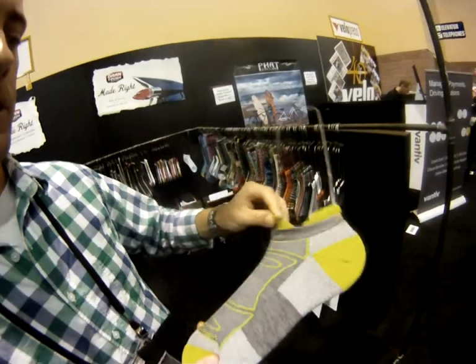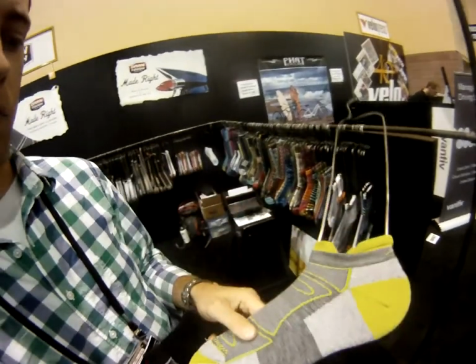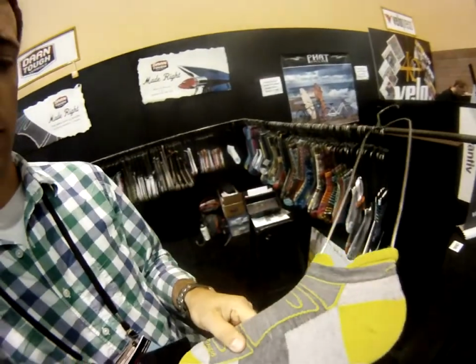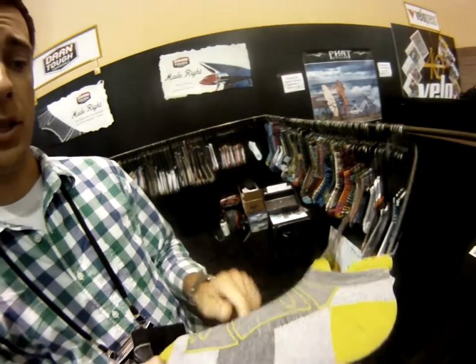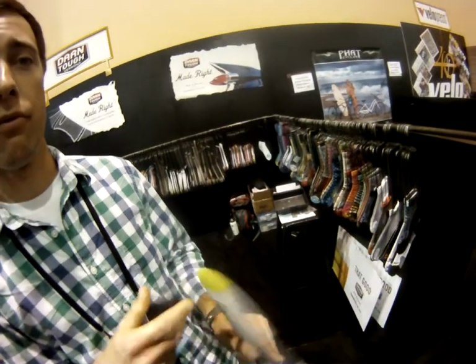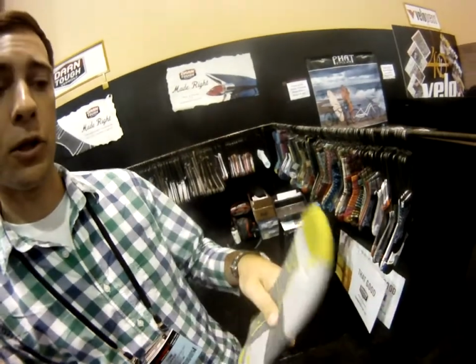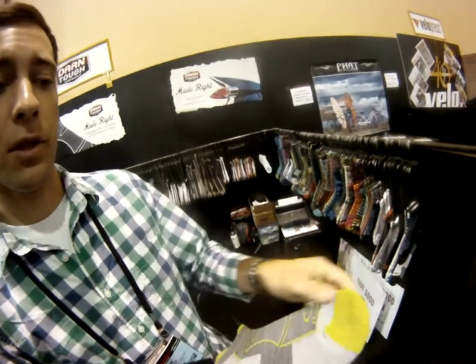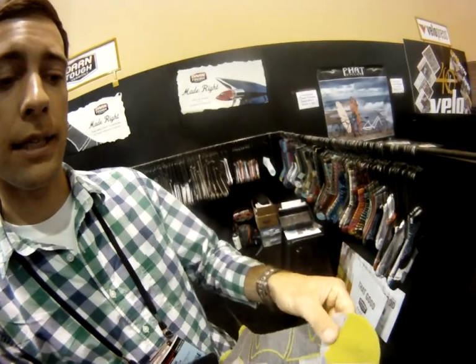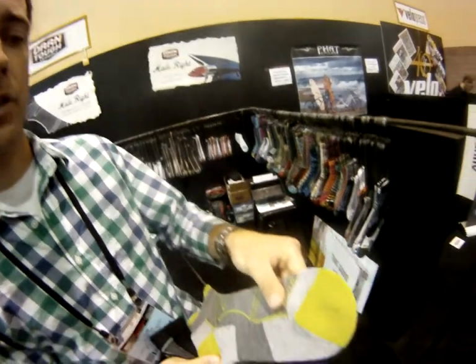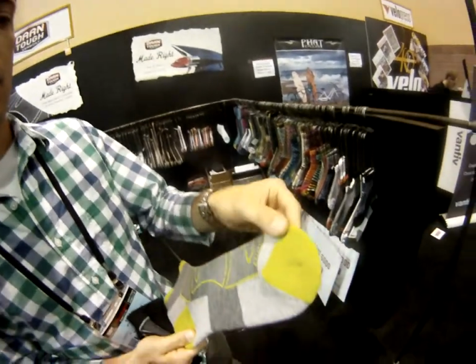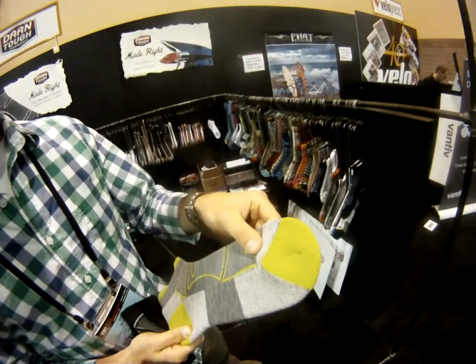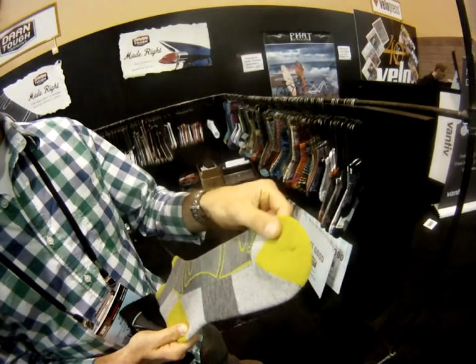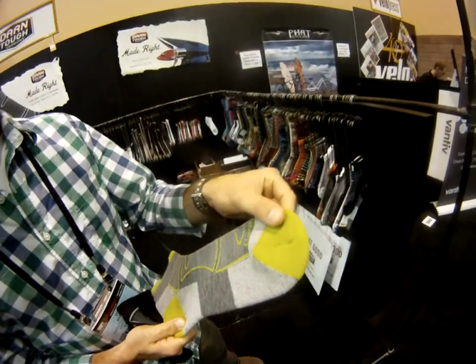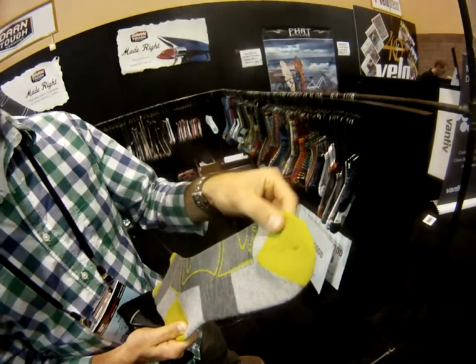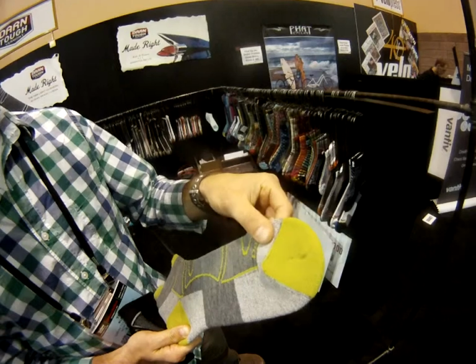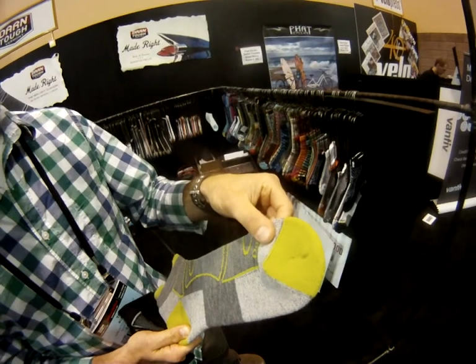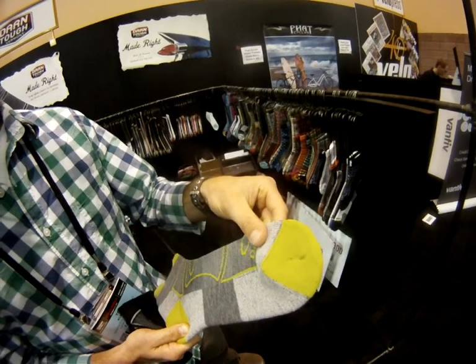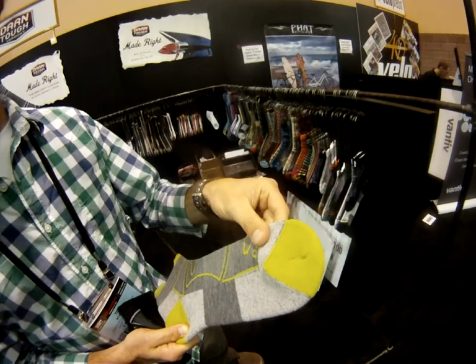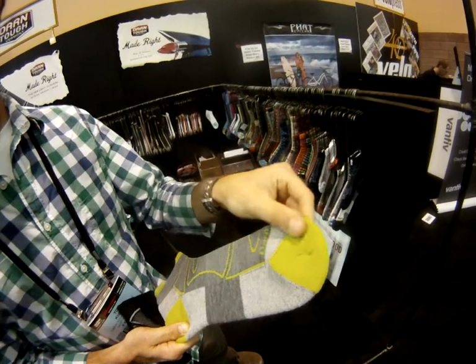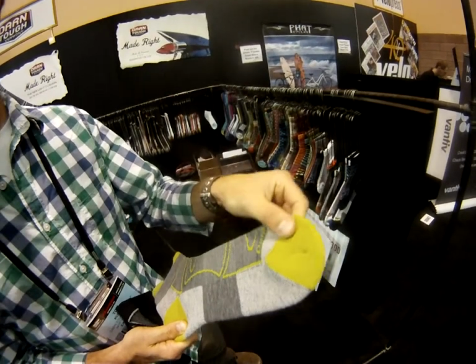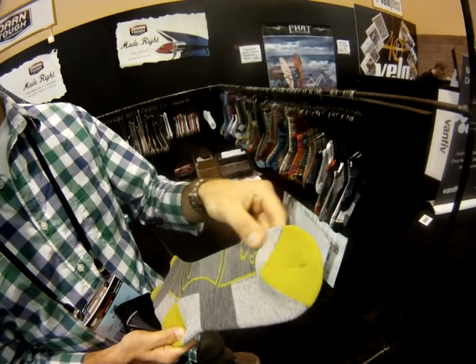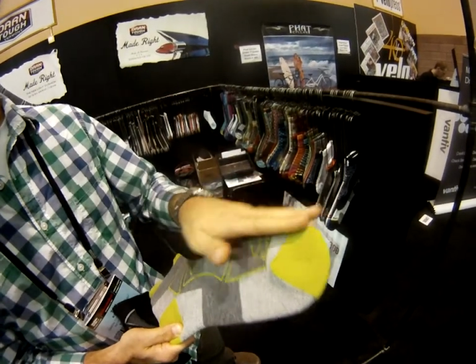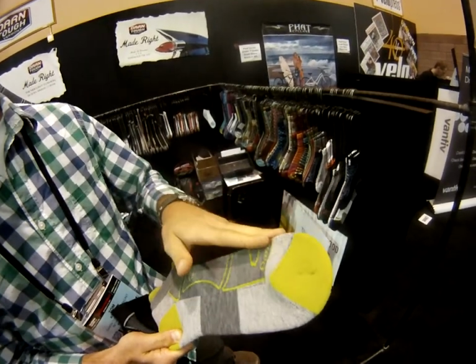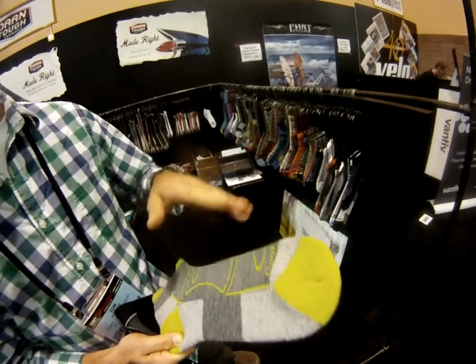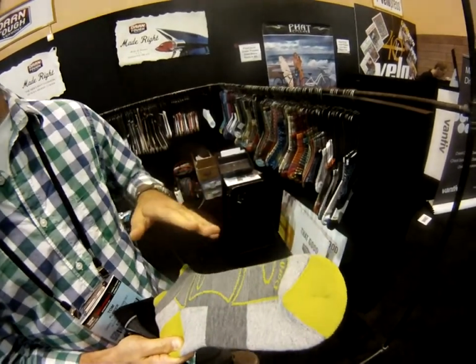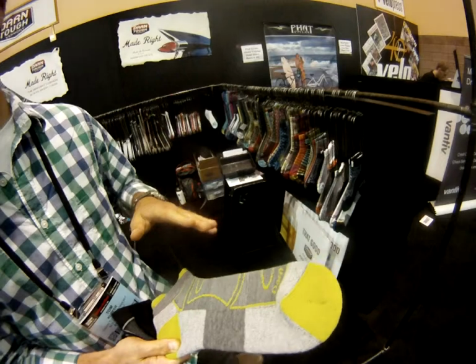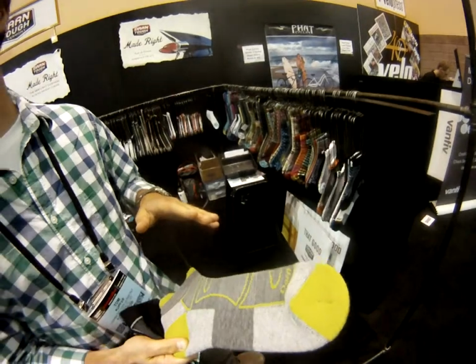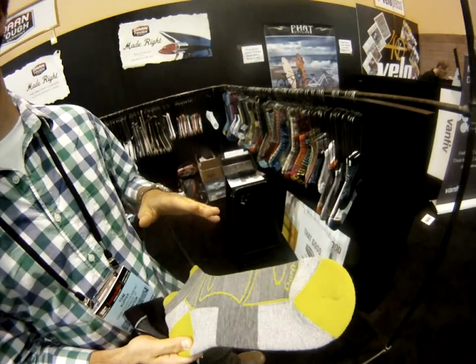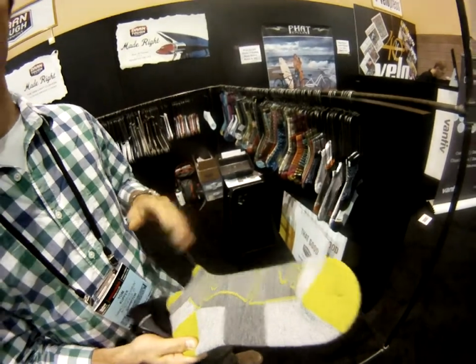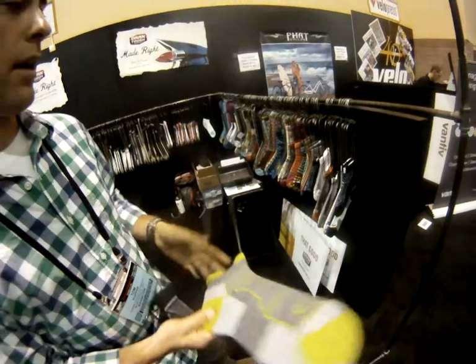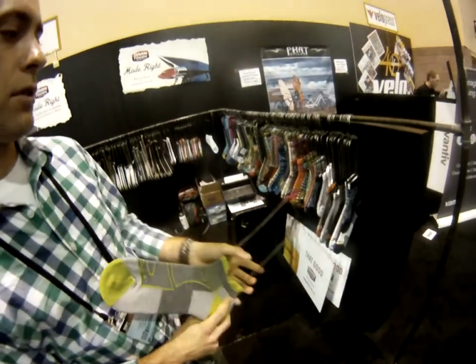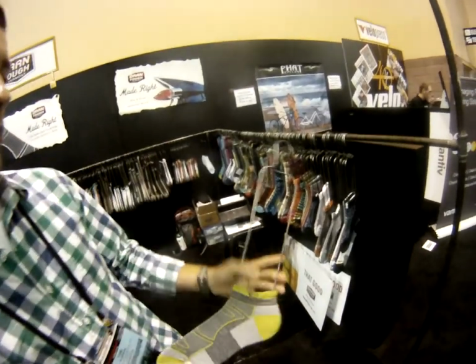There's no rubbing. These socks use a true seamless knitting technology, so there's basically an undetectable toe seam across the top. It's totally flat-stitched, so there's no rubbing or hot spots in your shoe, which is very important.